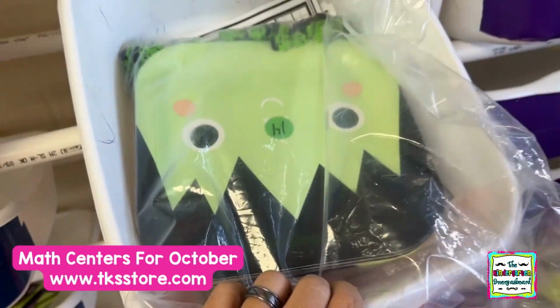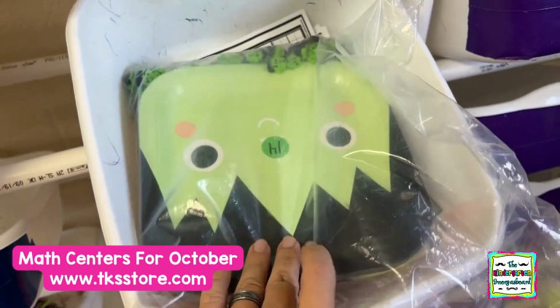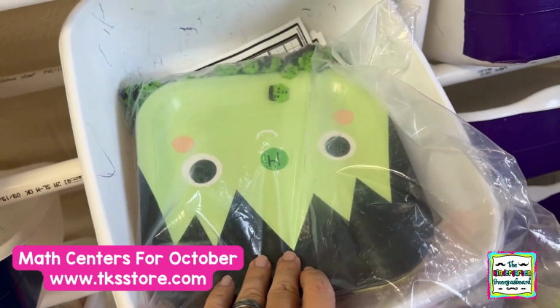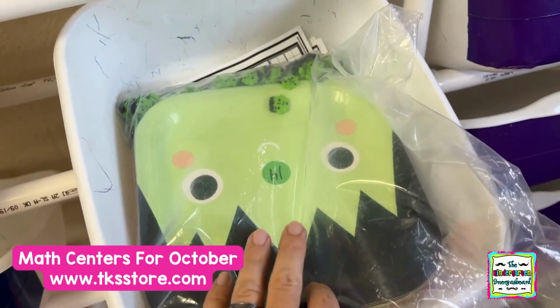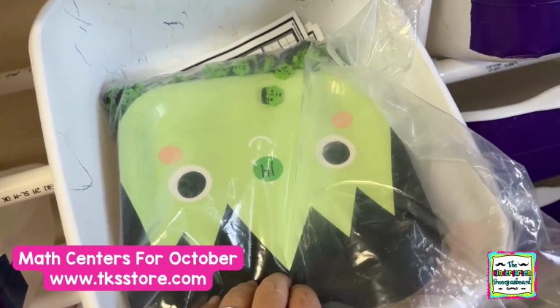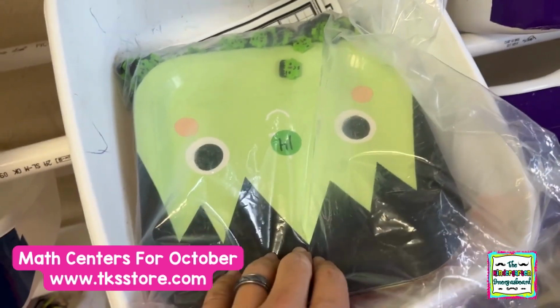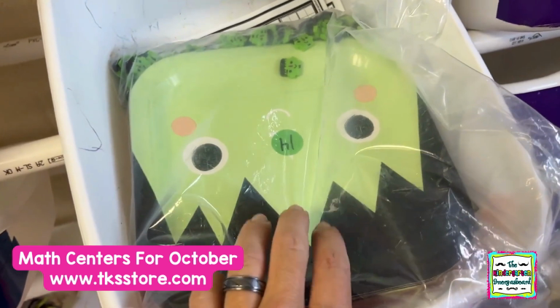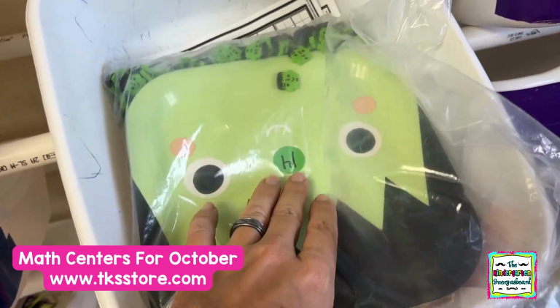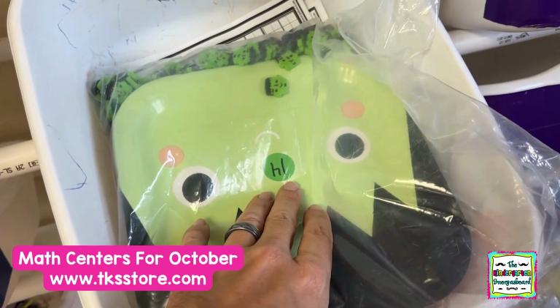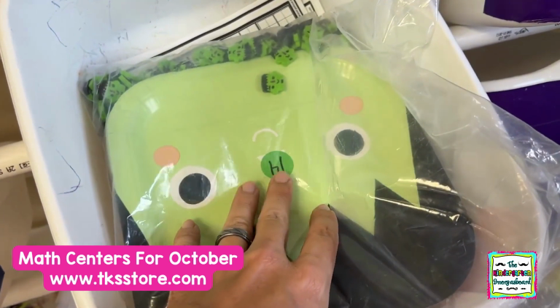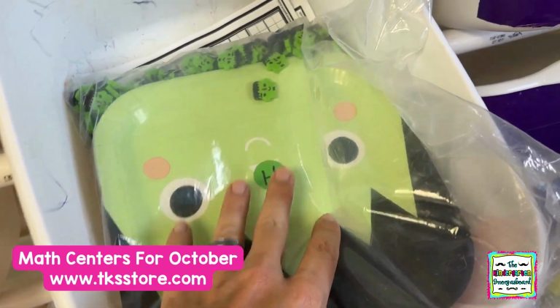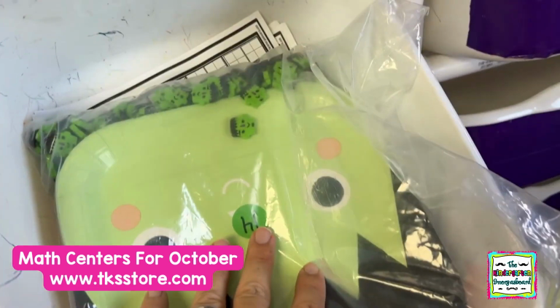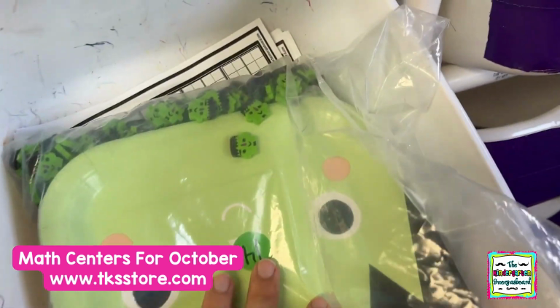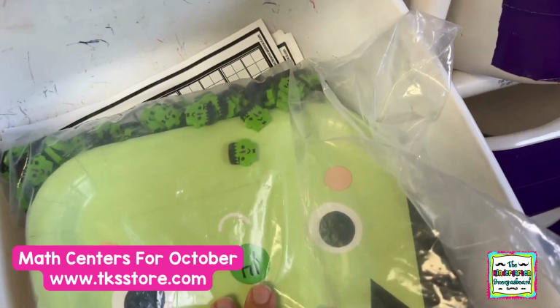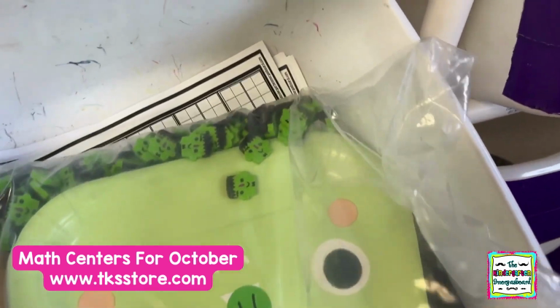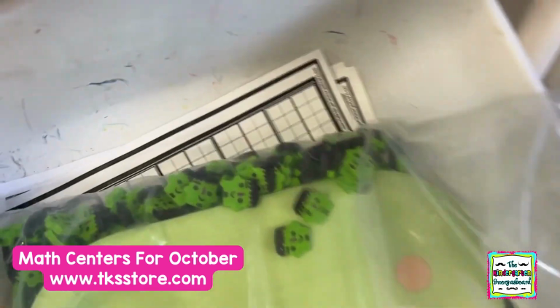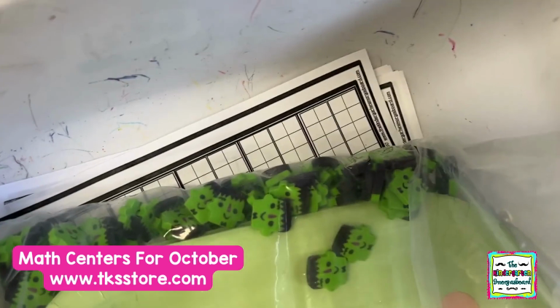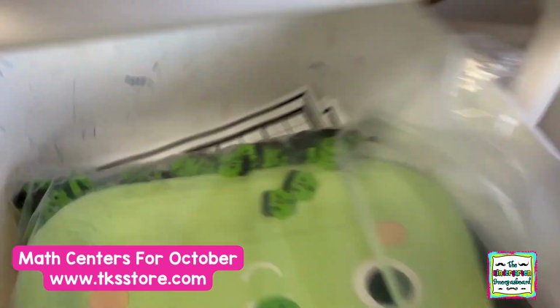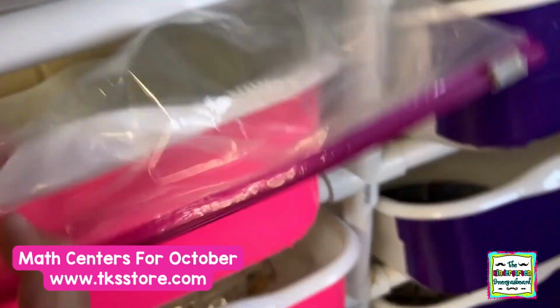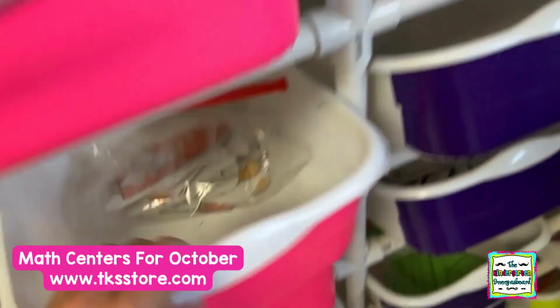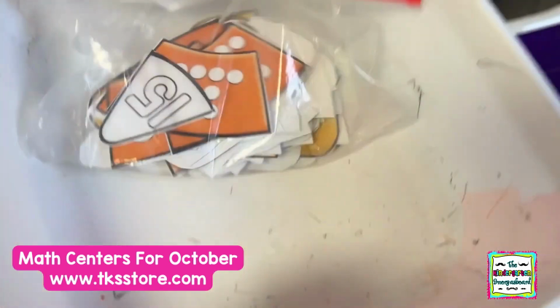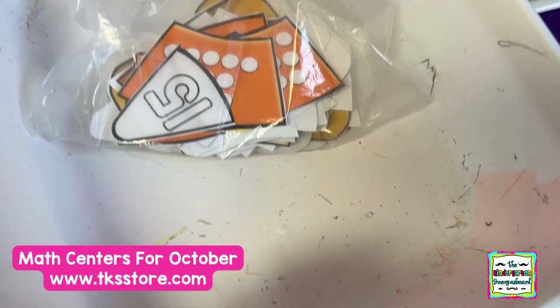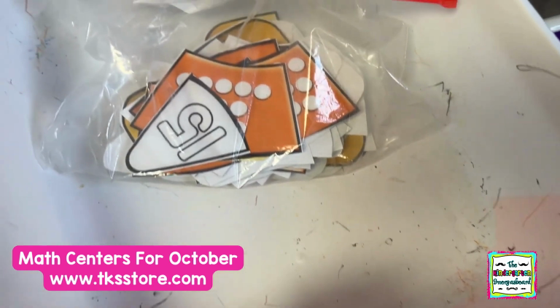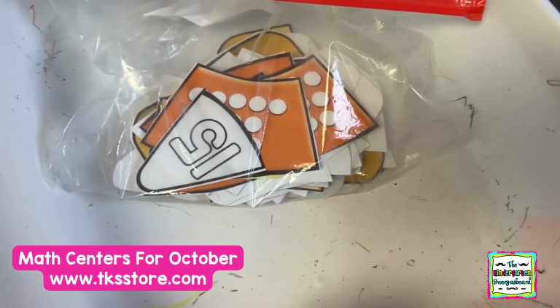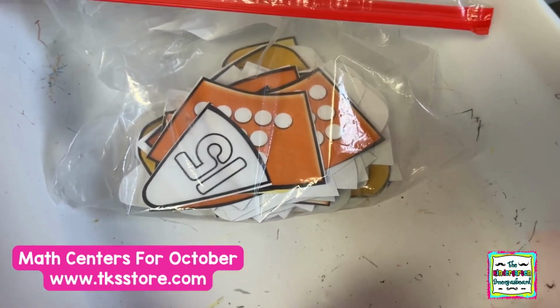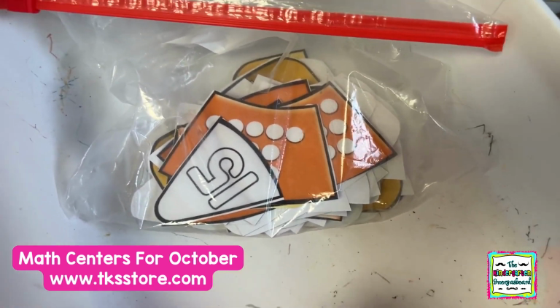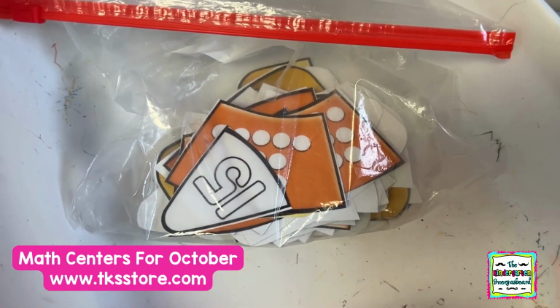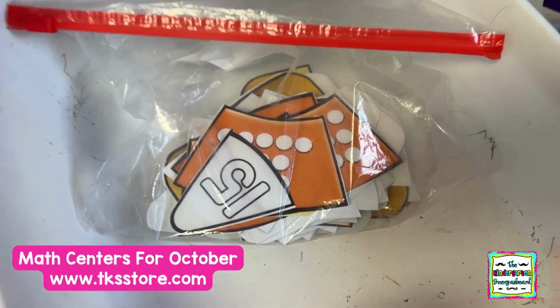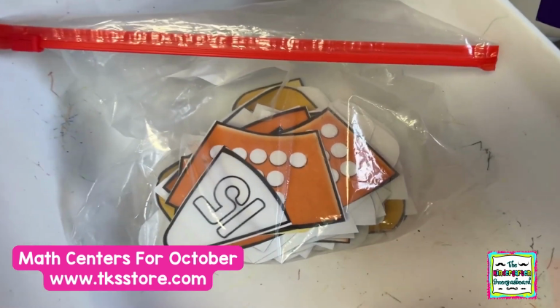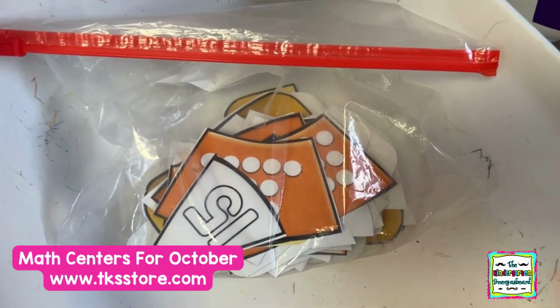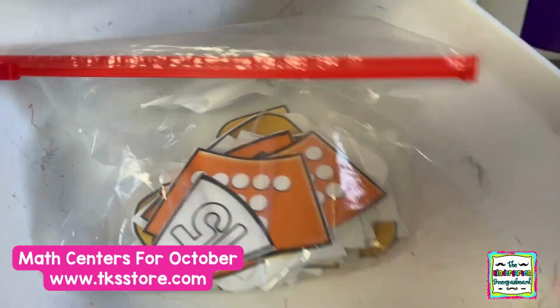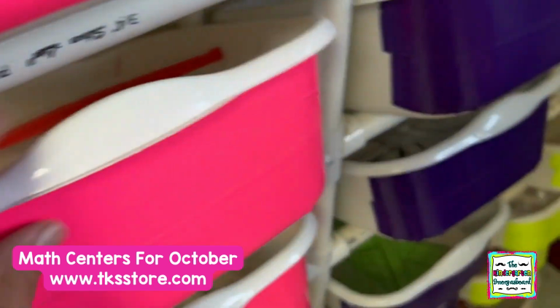Plate counting — we love using plates. We just use dot stickers, they put the right number of erasers, and then make the recording sheet. Candy corn puzzles: it's the number, the 10 frame, and the dots to make candy corn.